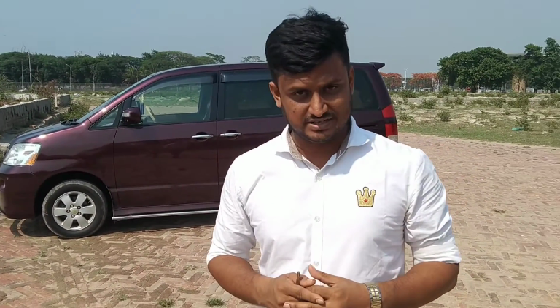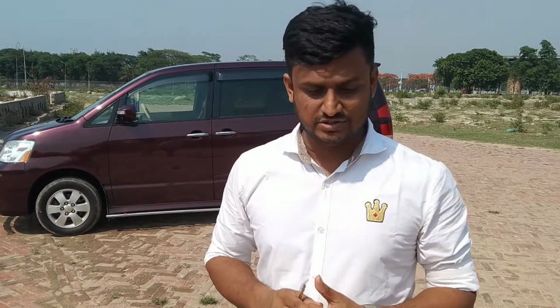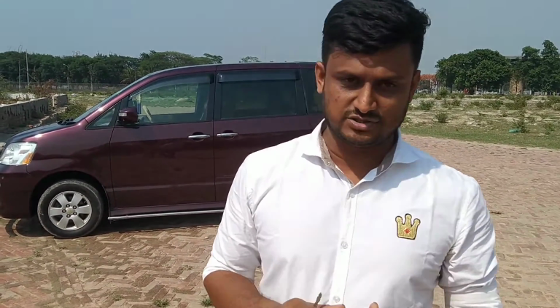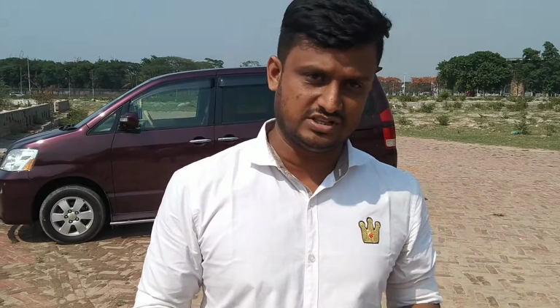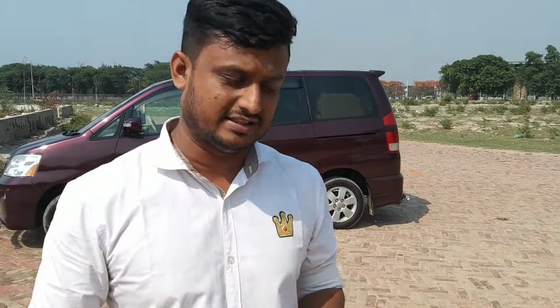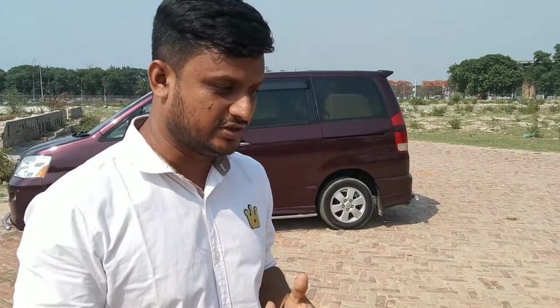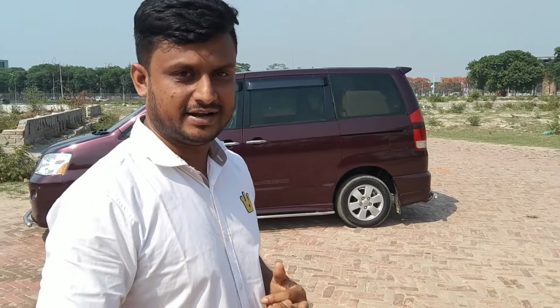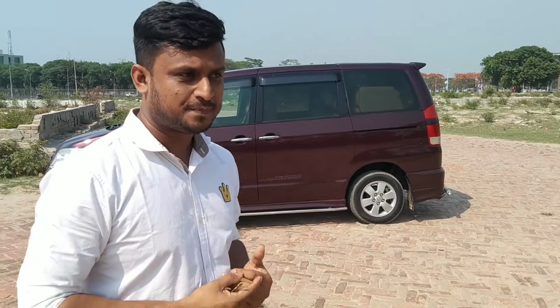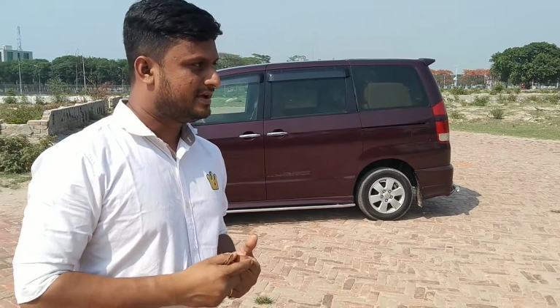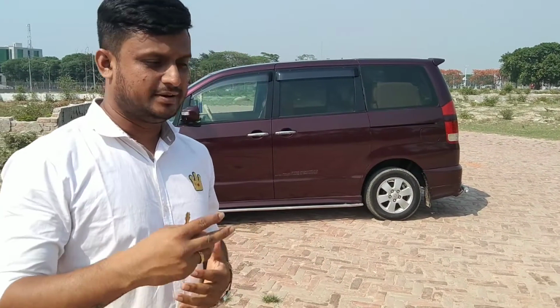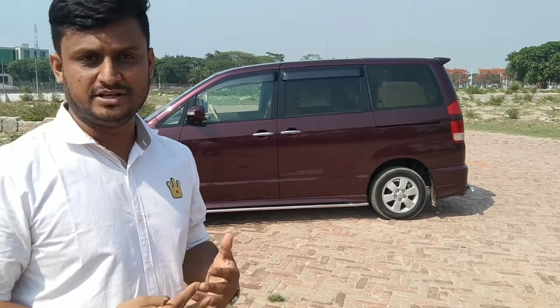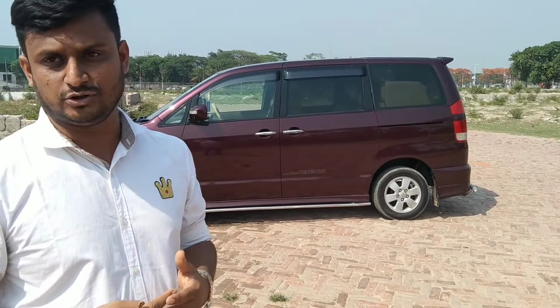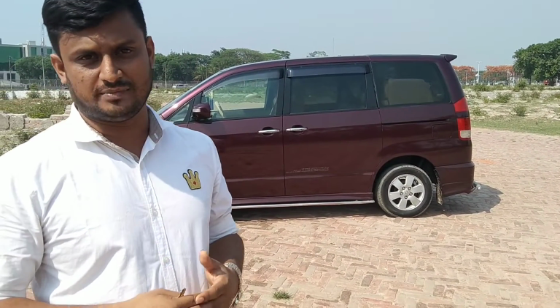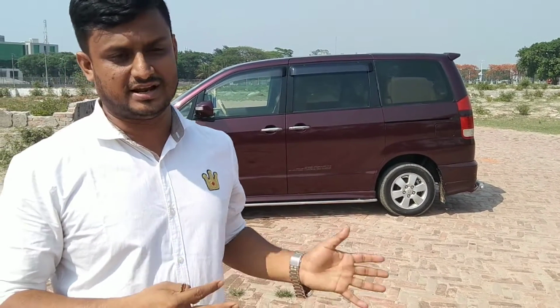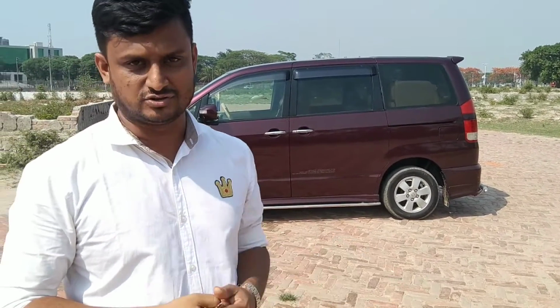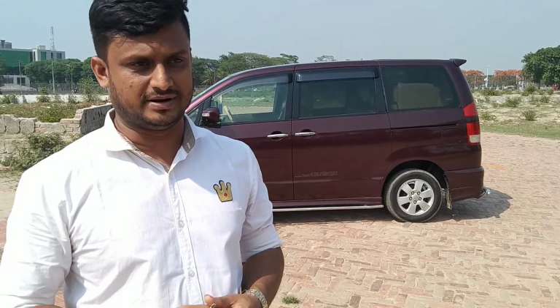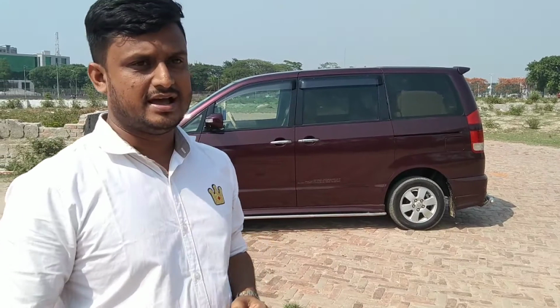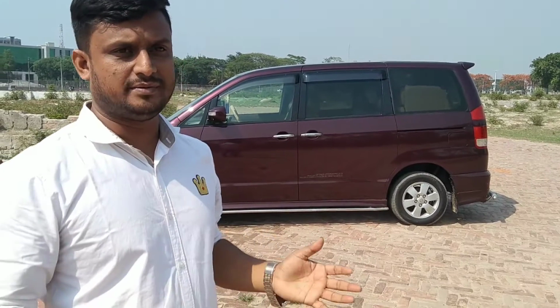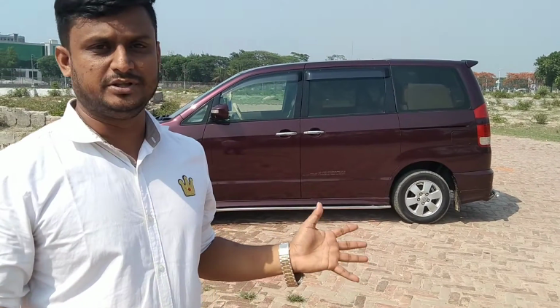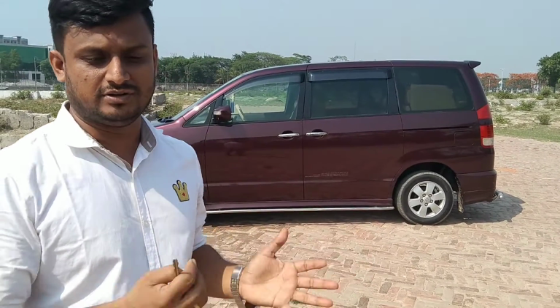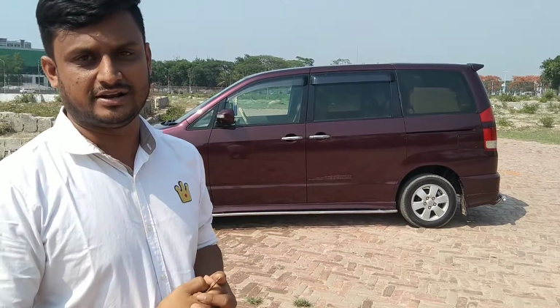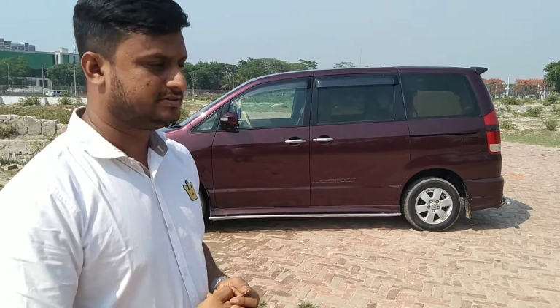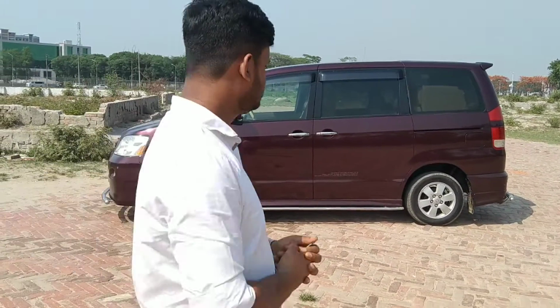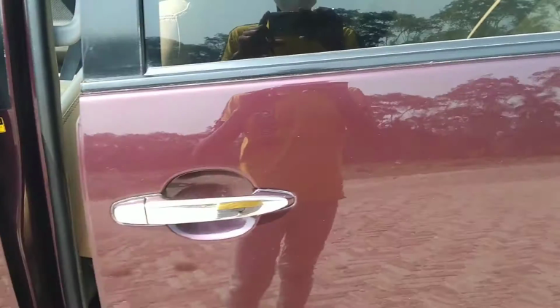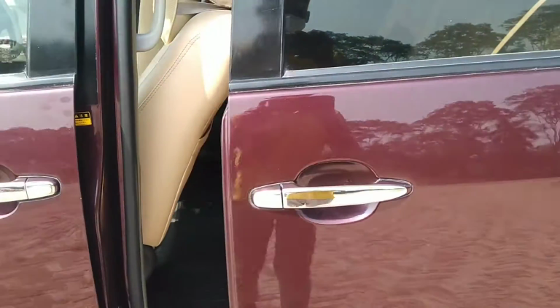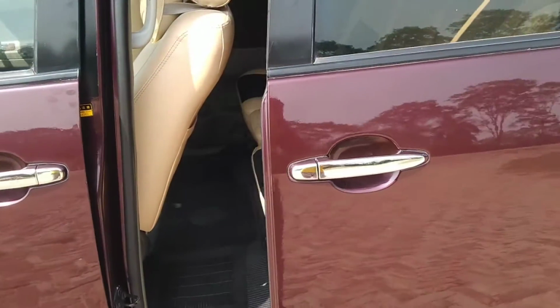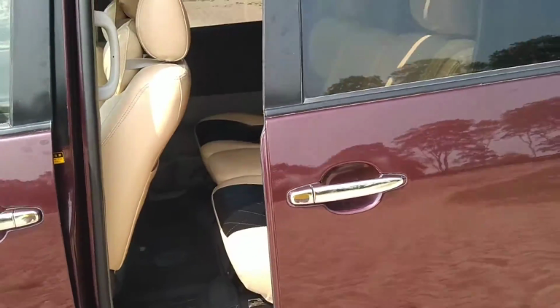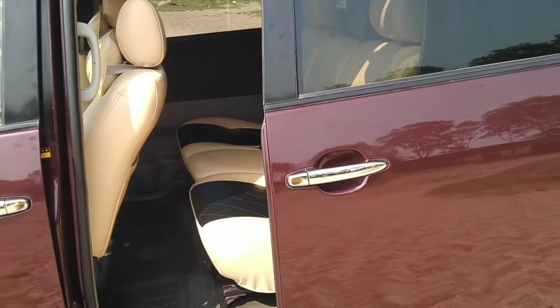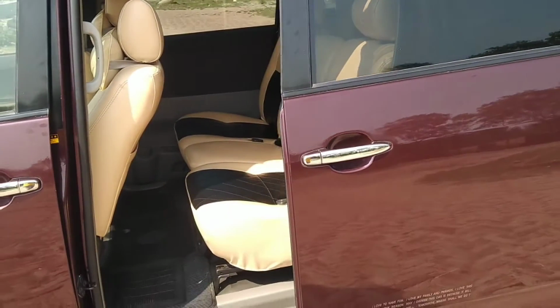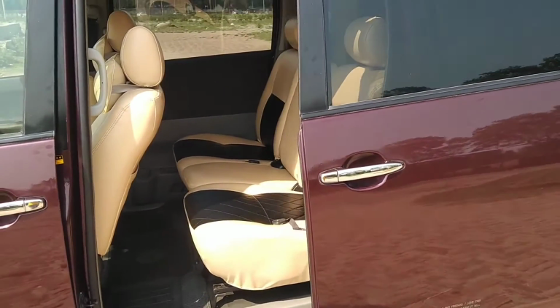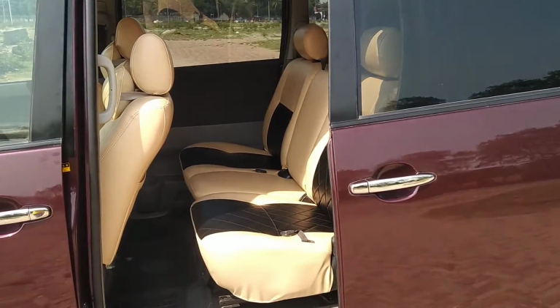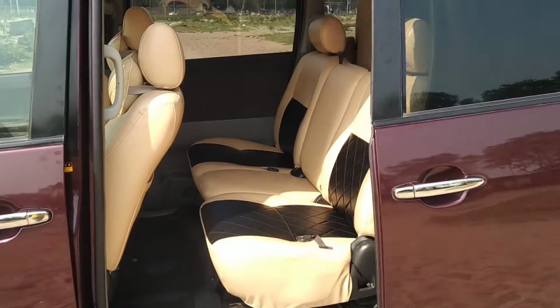We have a 7-seater. So this car is the CNJ. This is the model. It was a 5-seater.